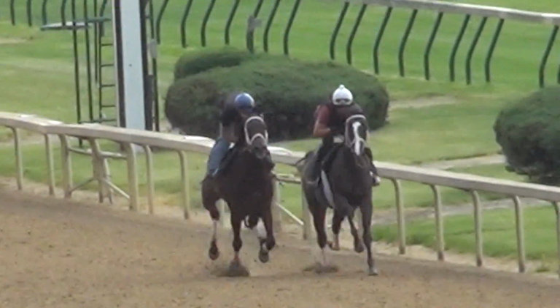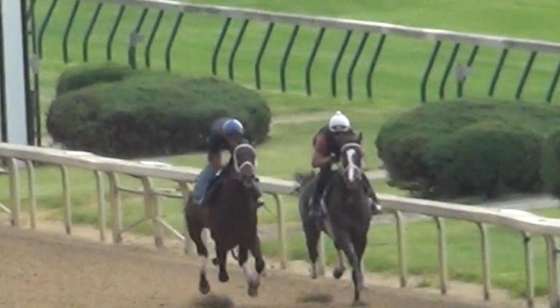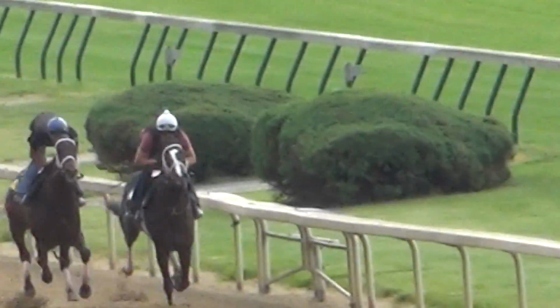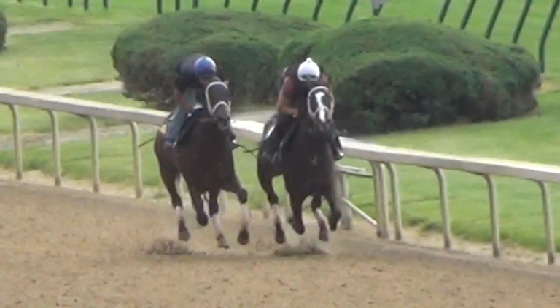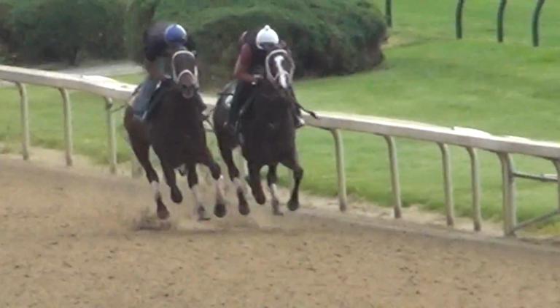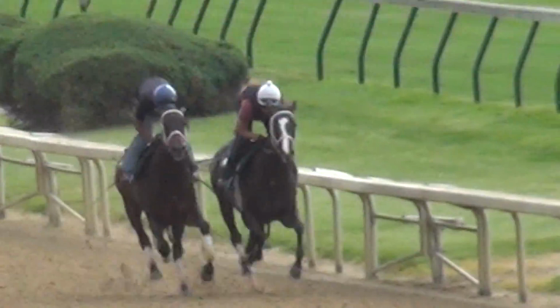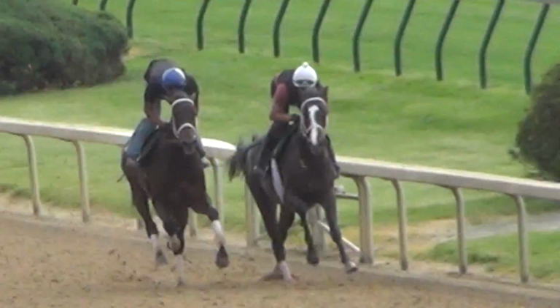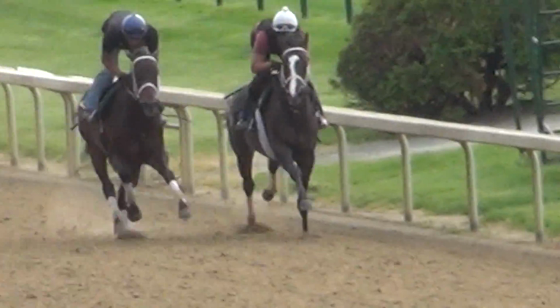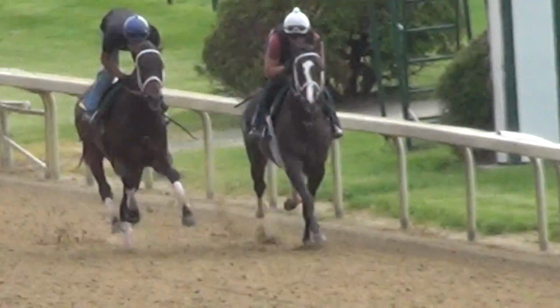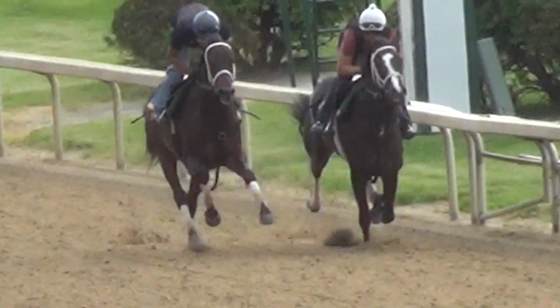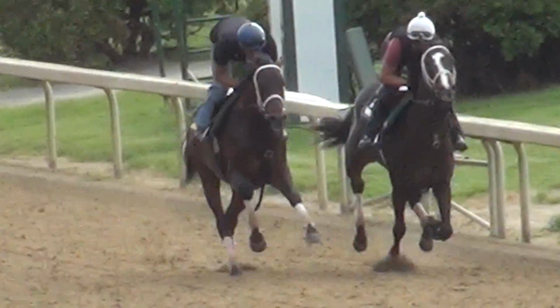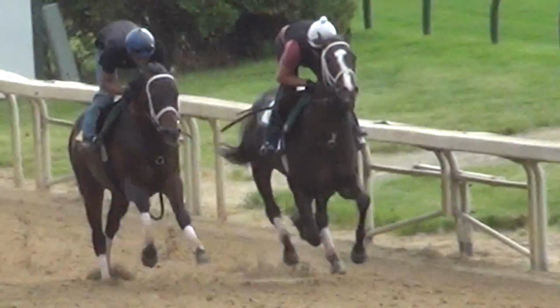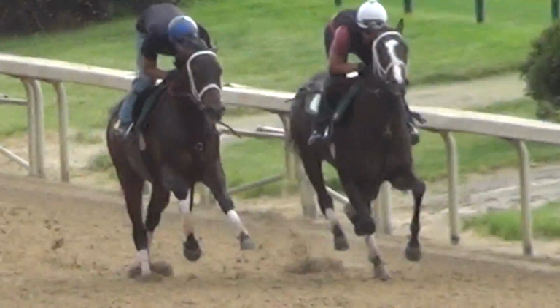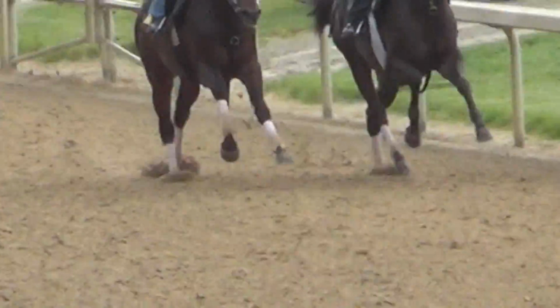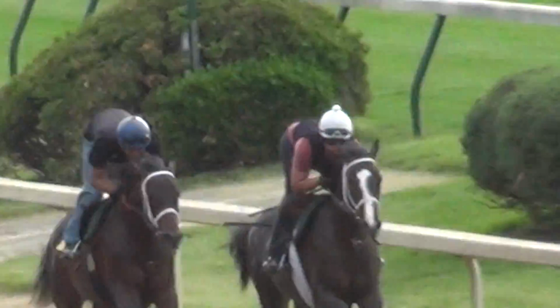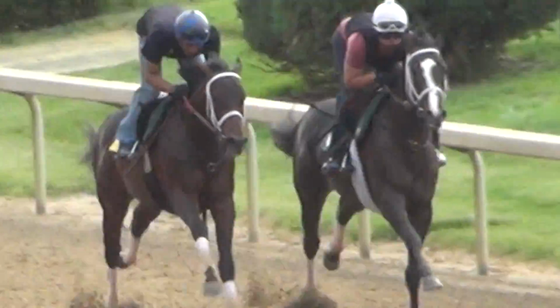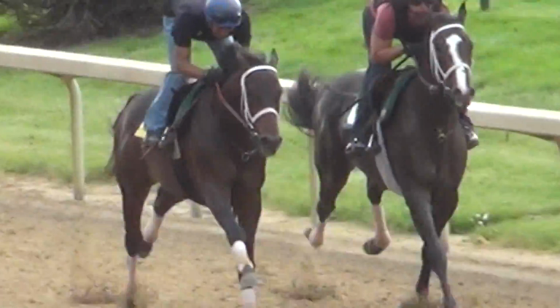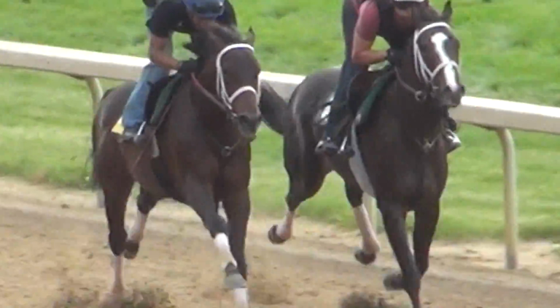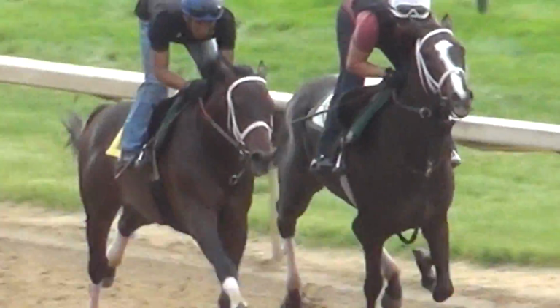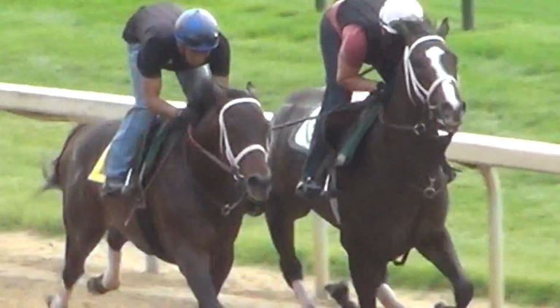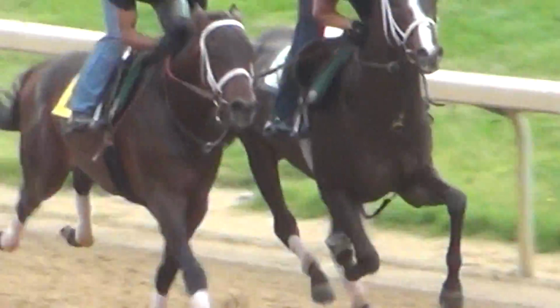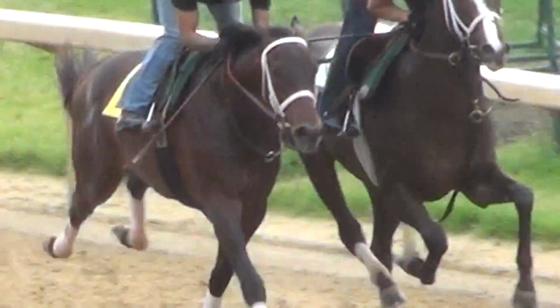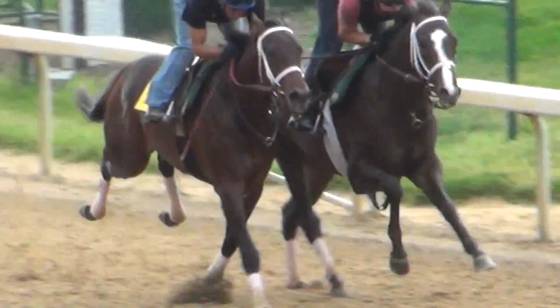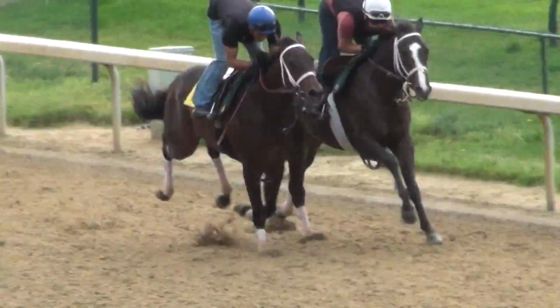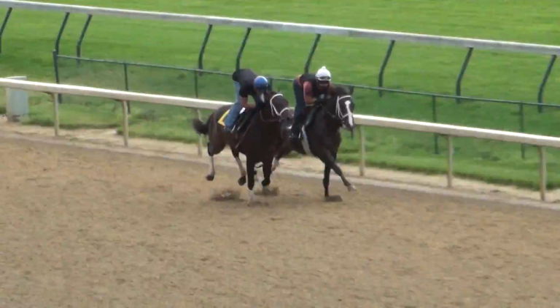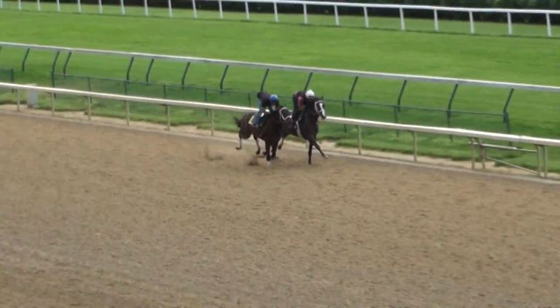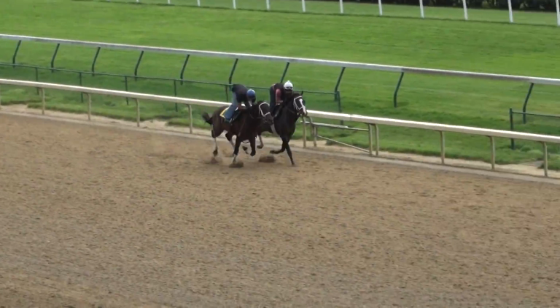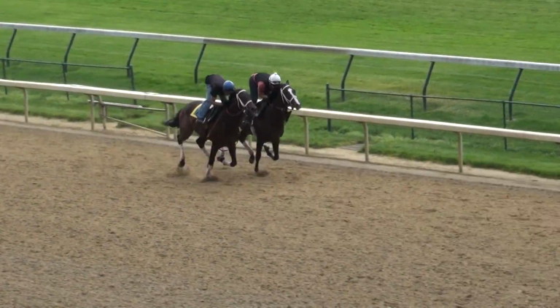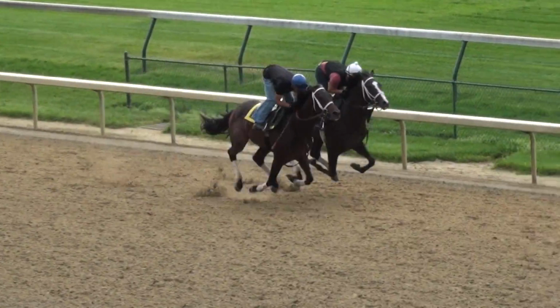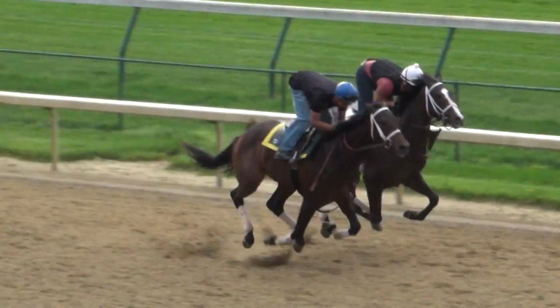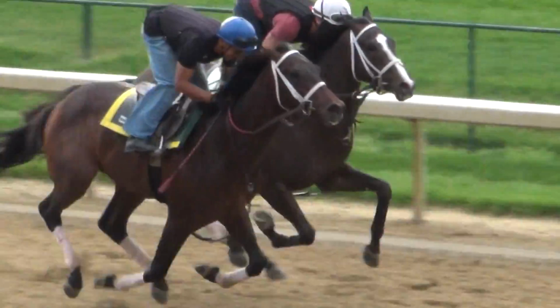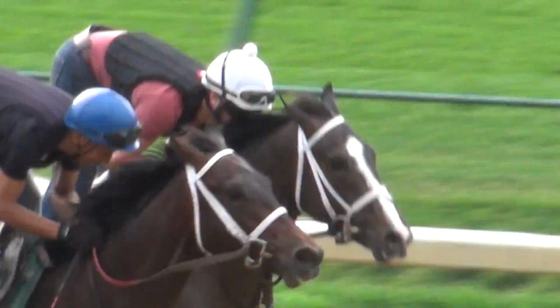This is his first 3/8ths — we had a 3/8ths last week where it was a gallop out. And he looks like he's doing just fine here. Both of them actually are finishing decently to the wire.